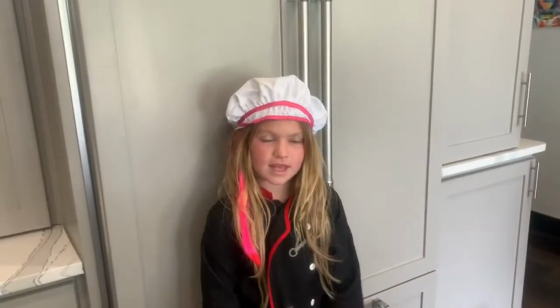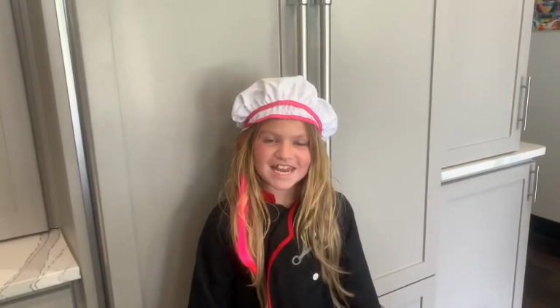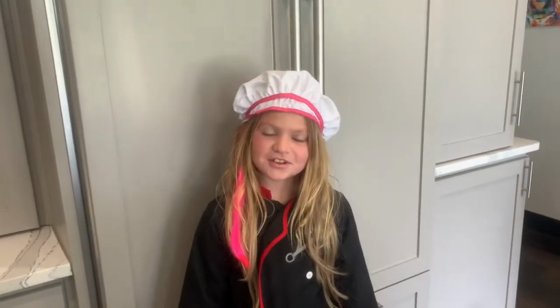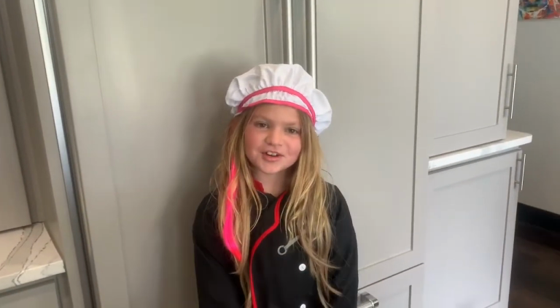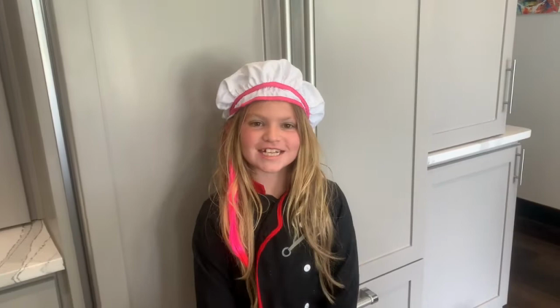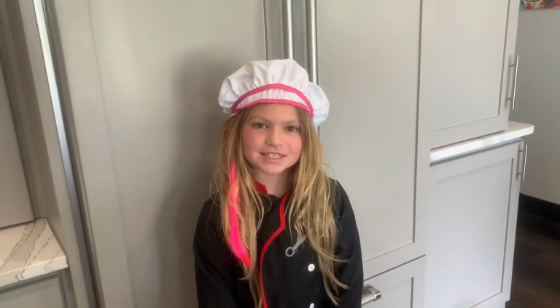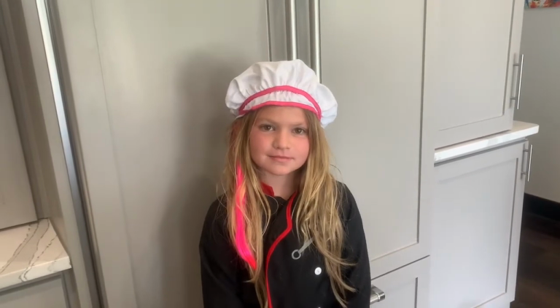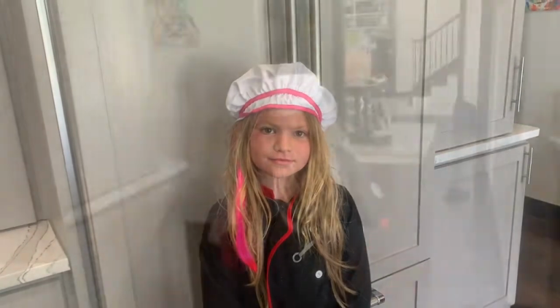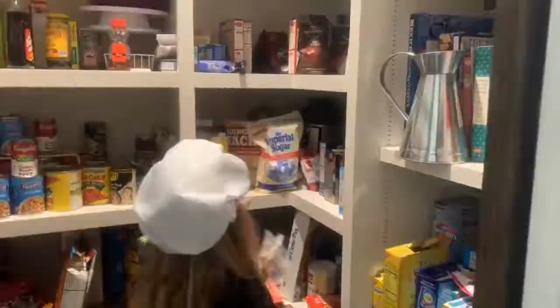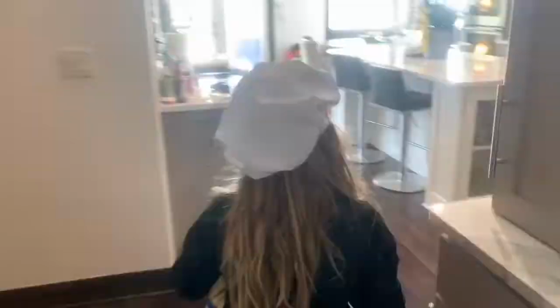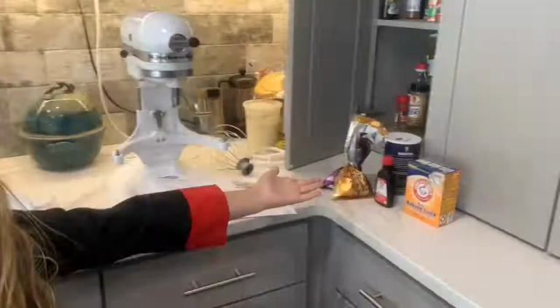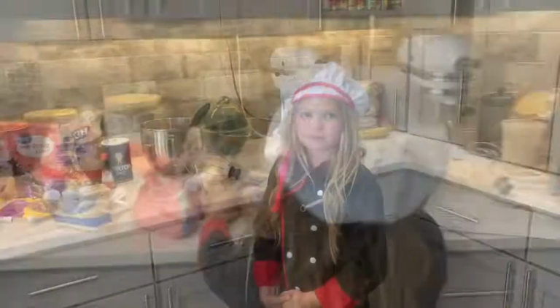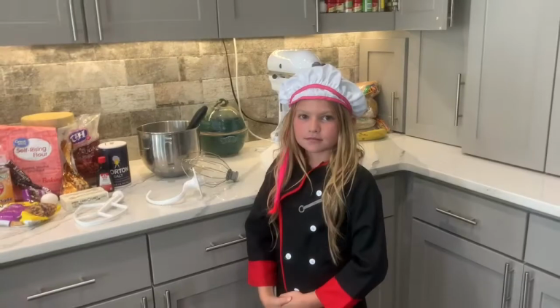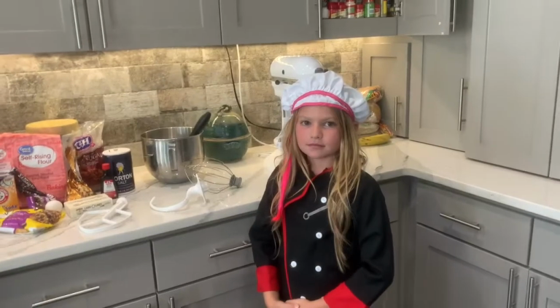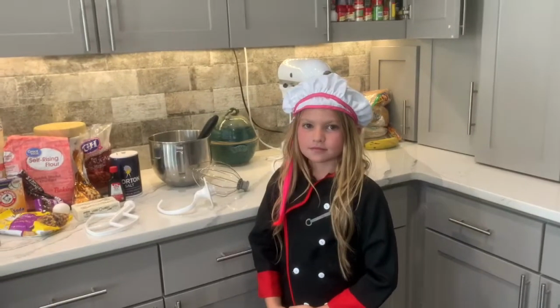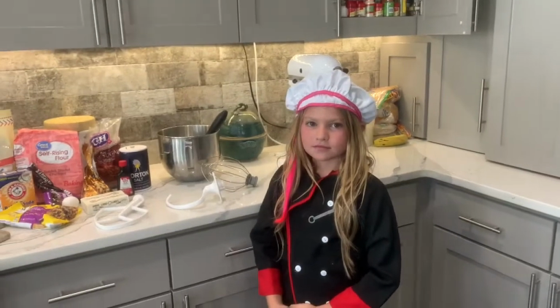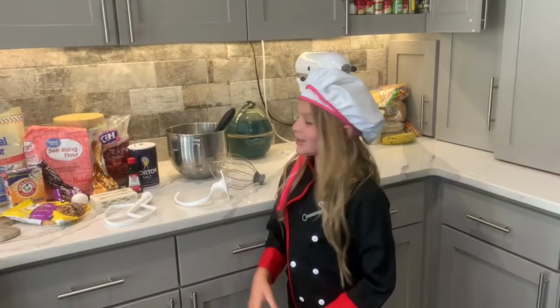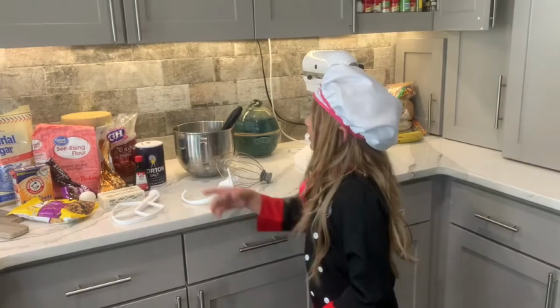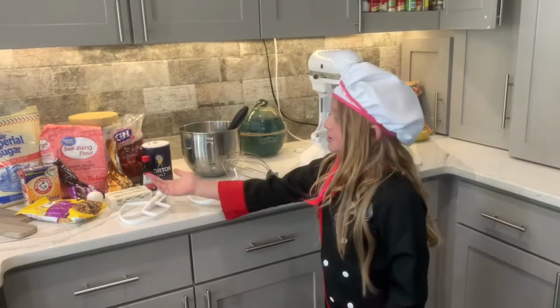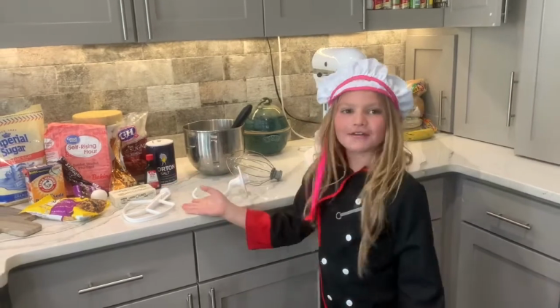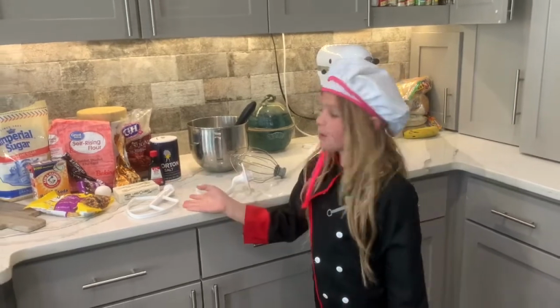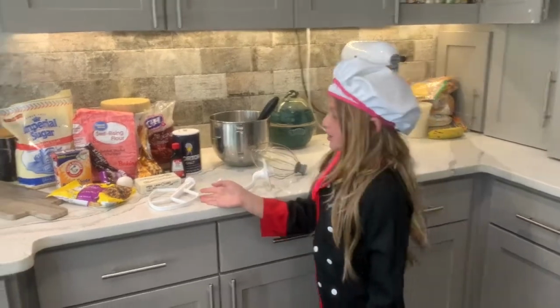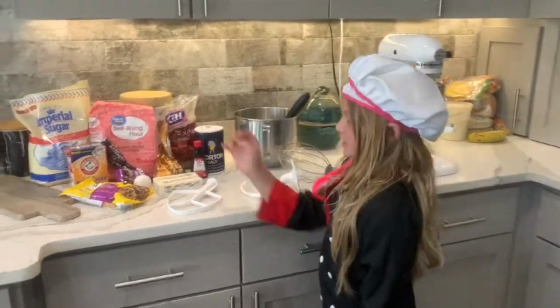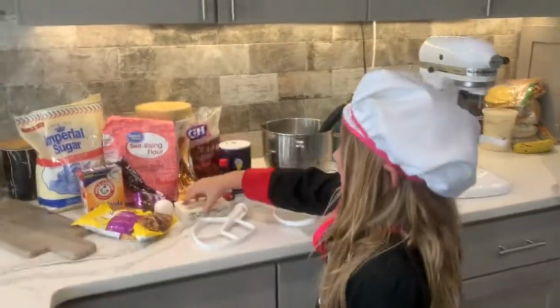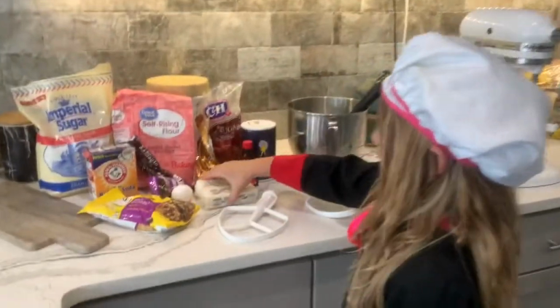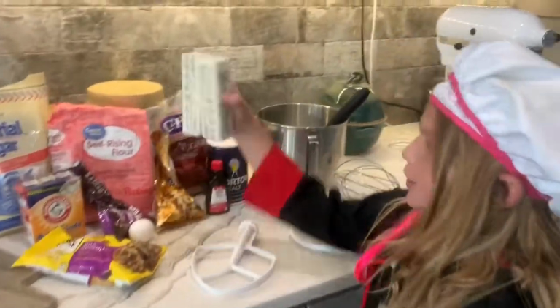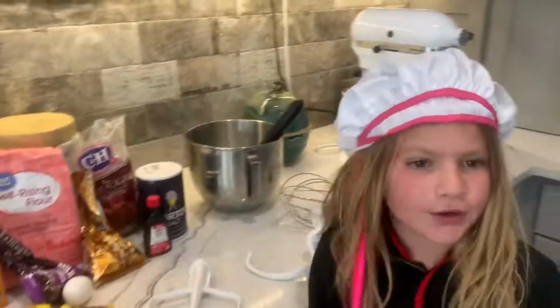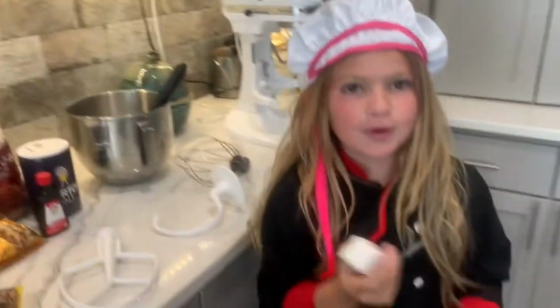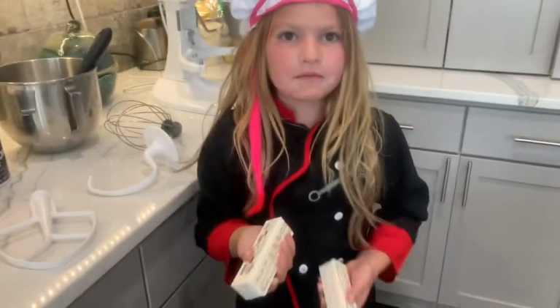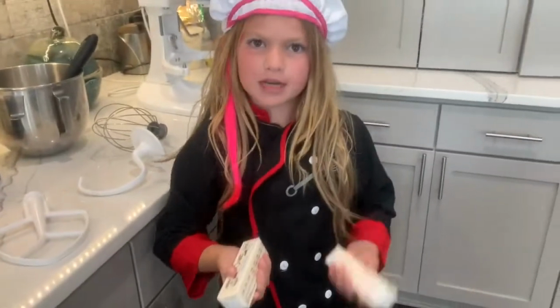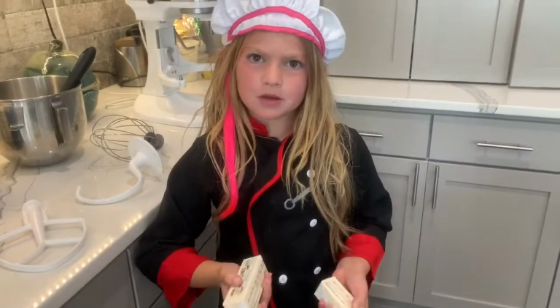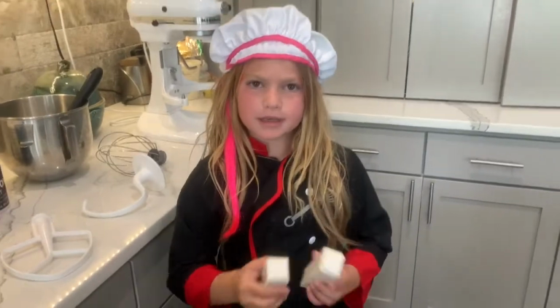And next, you get your ingredients. Now I got all my ingredients. Now you get the butter — one half plus one half equals one cup.